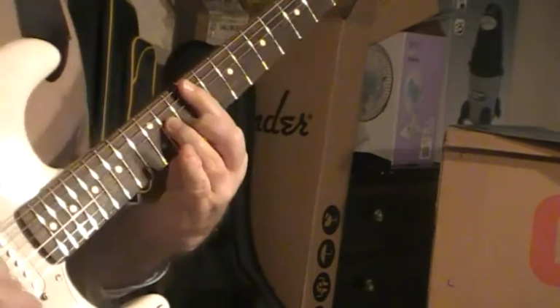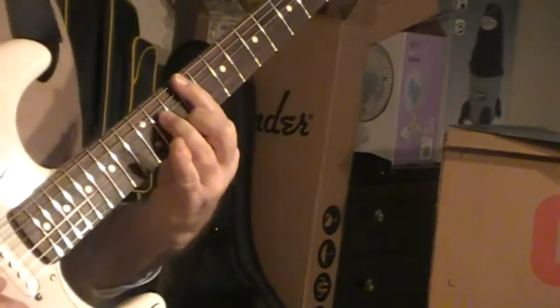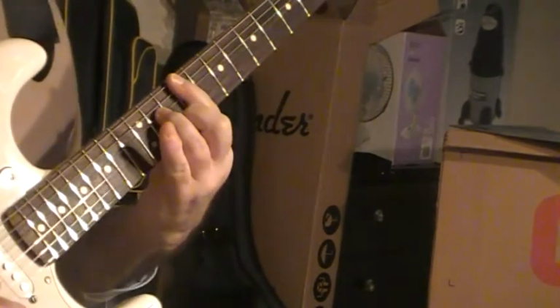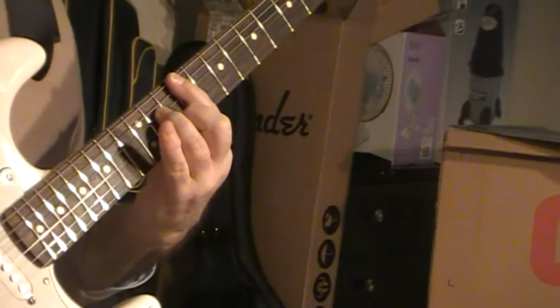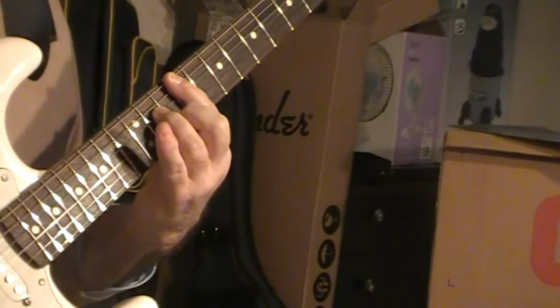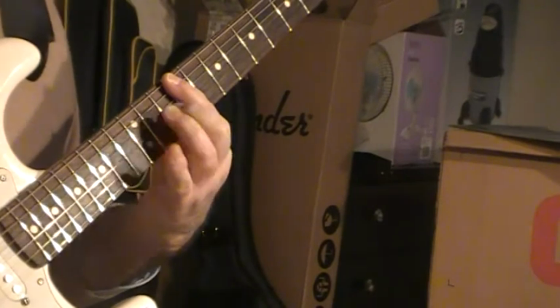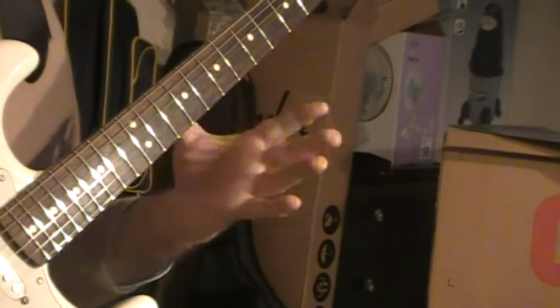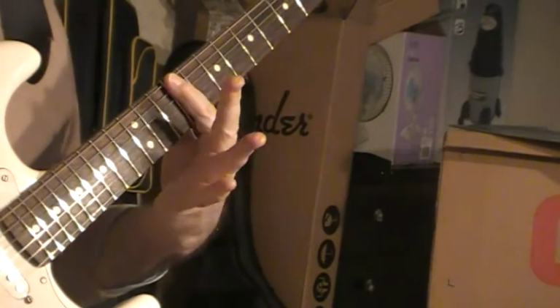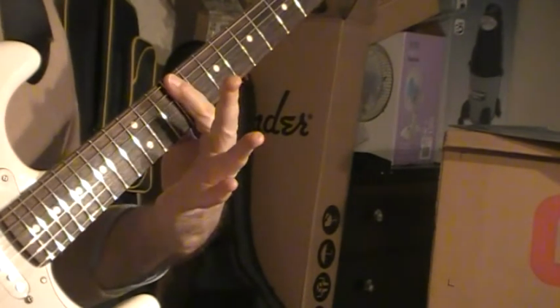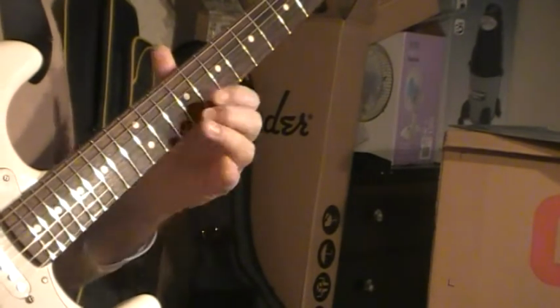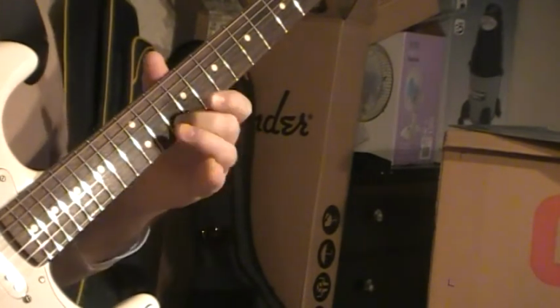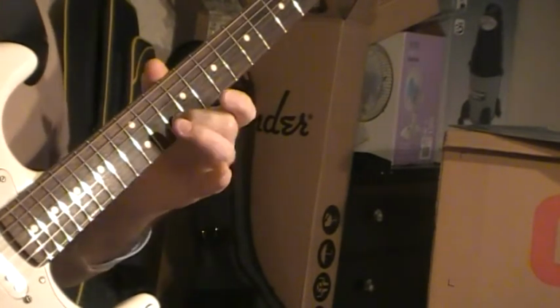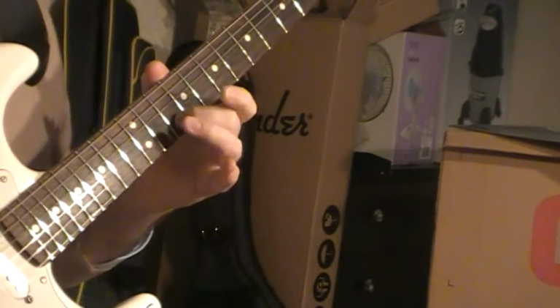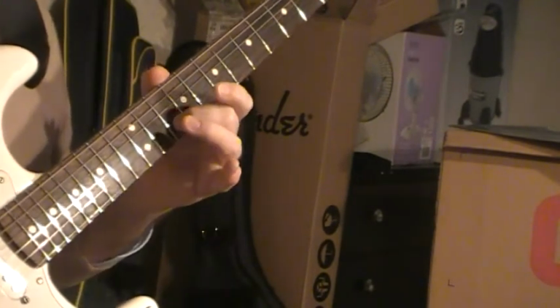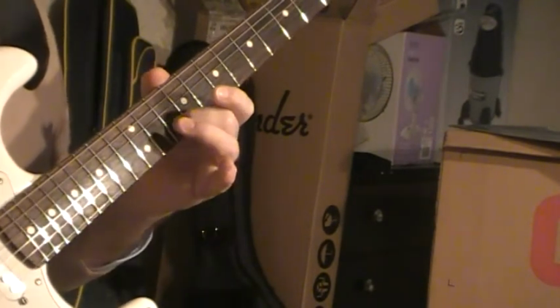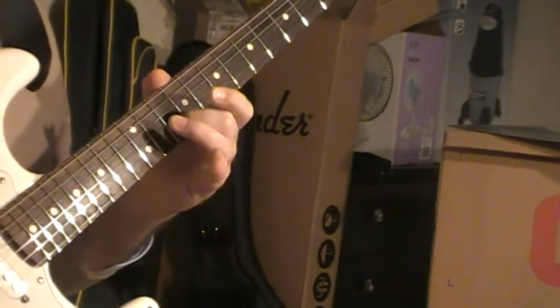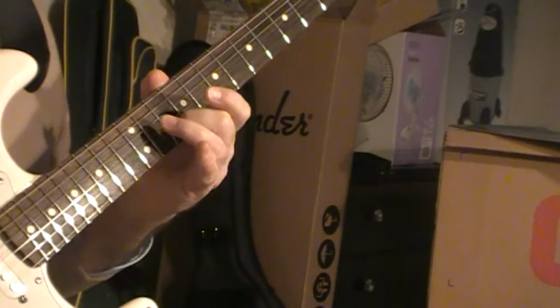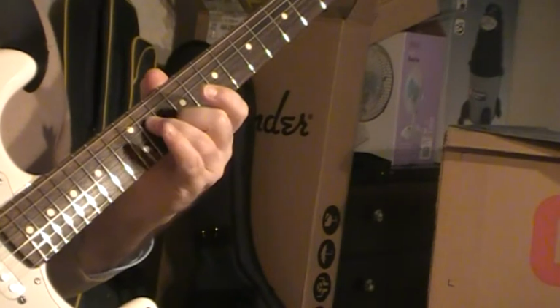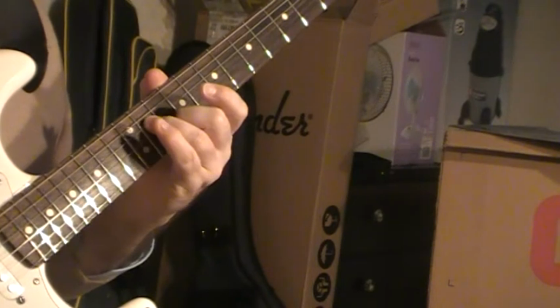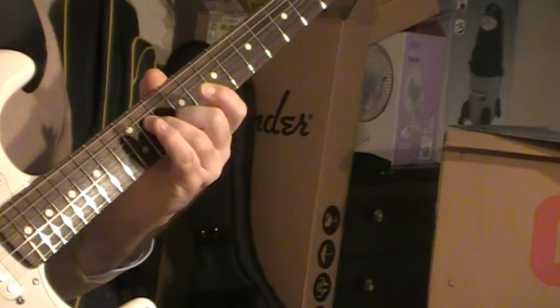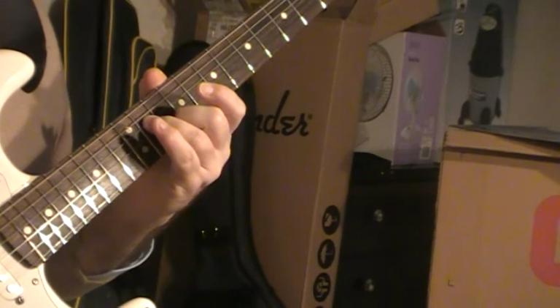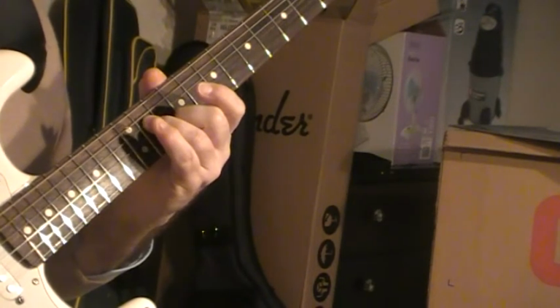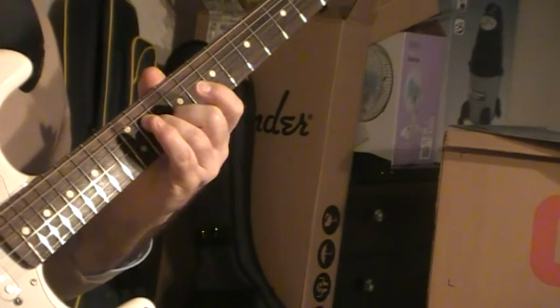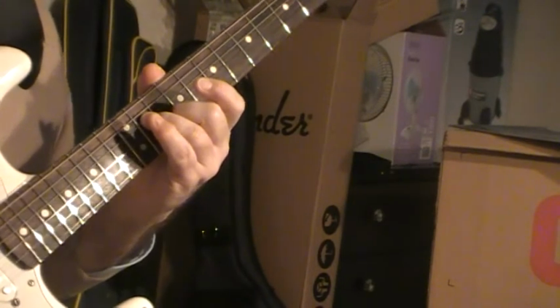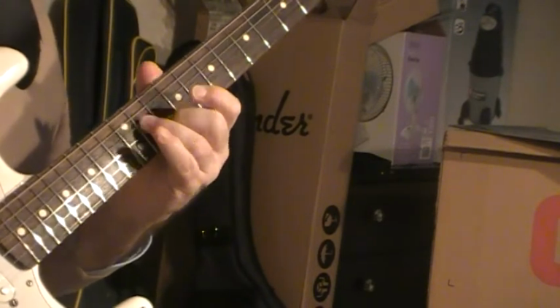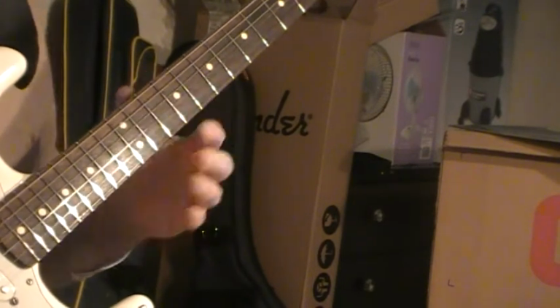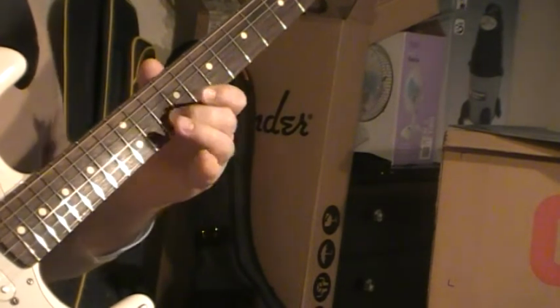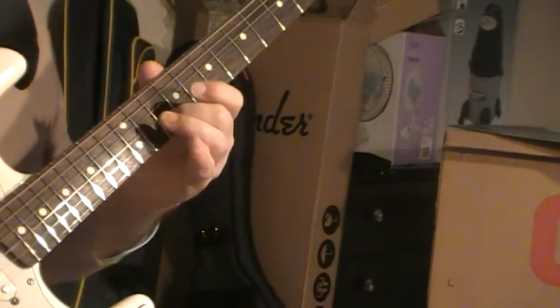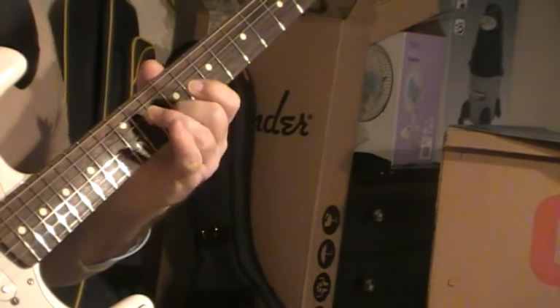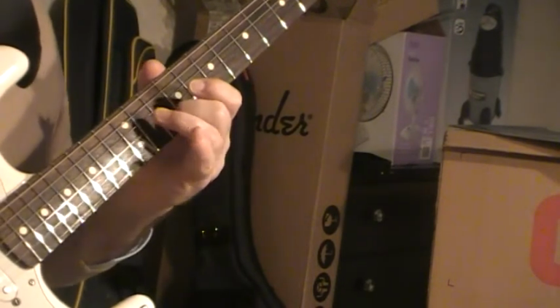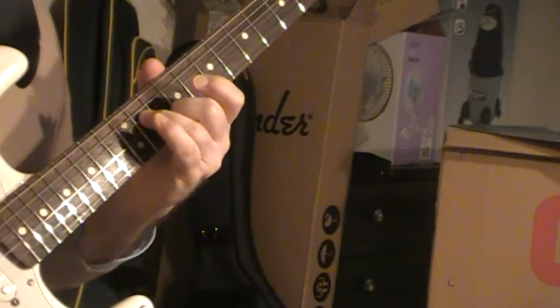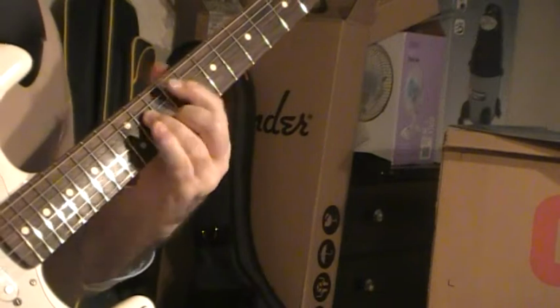Chord three: you've got a bar on nine, and then all I've got is string two on ten and string four on eleven. That's two on ten, four on eleven.